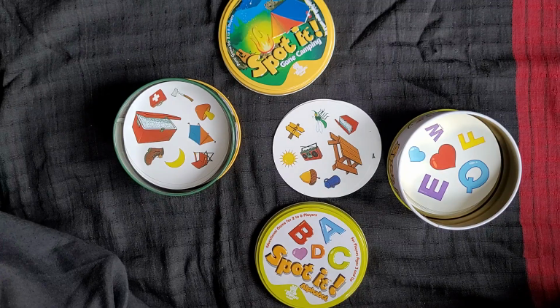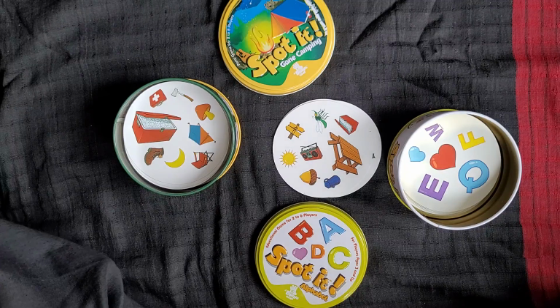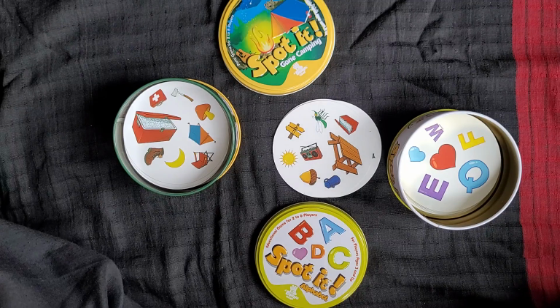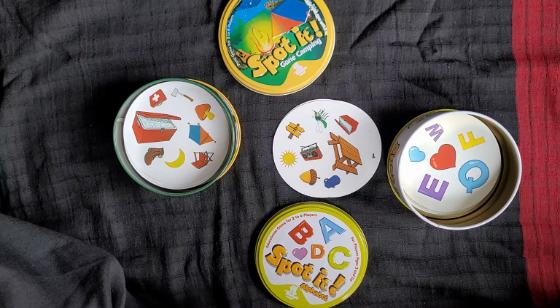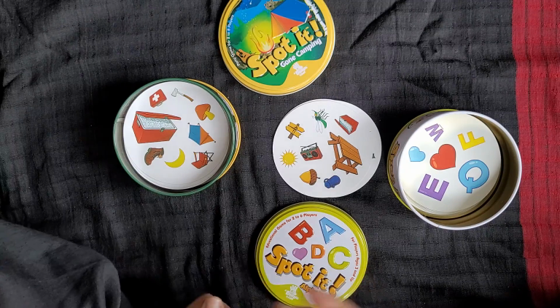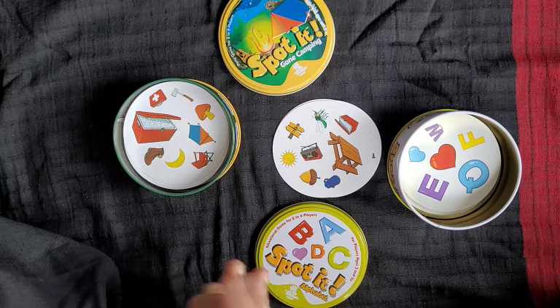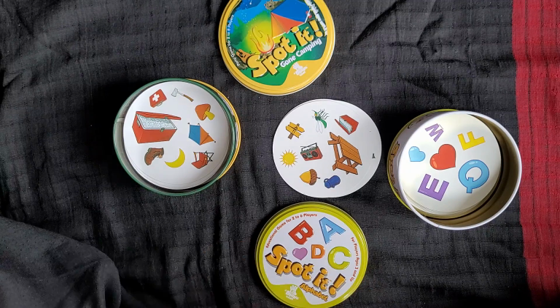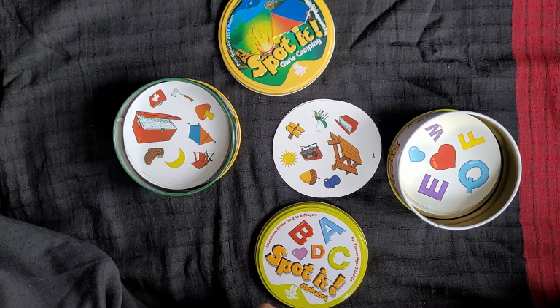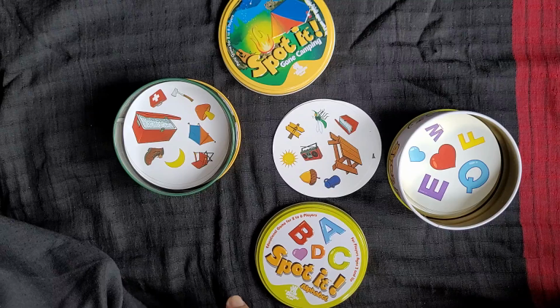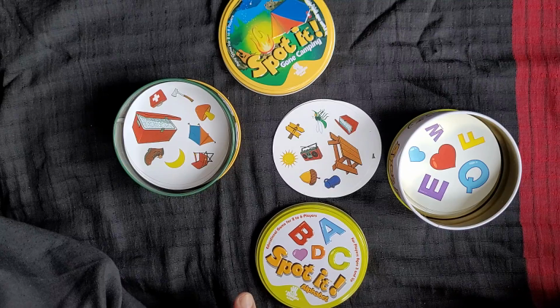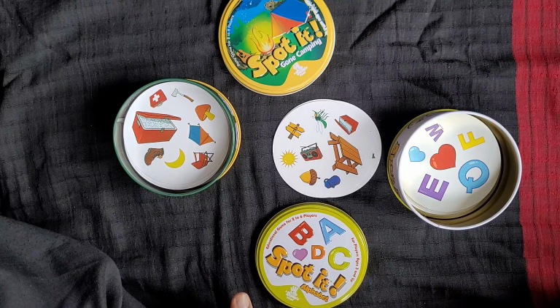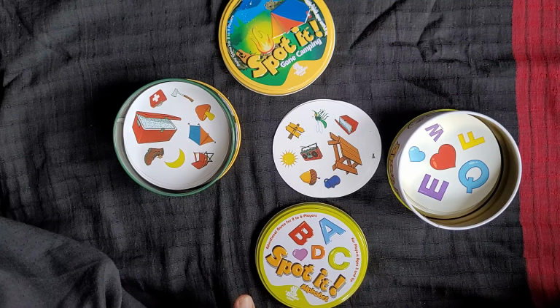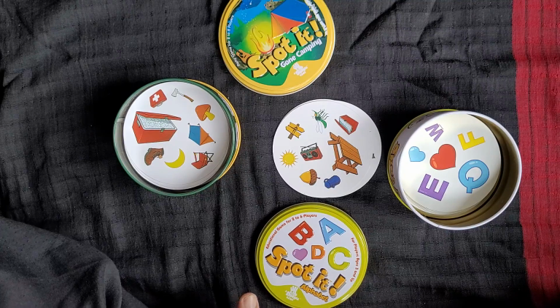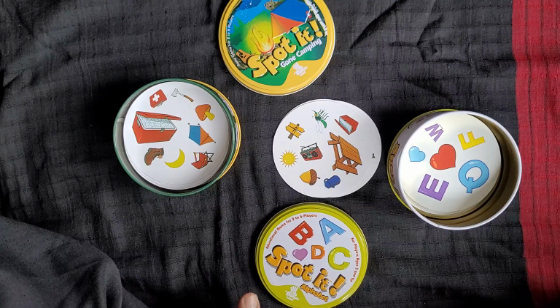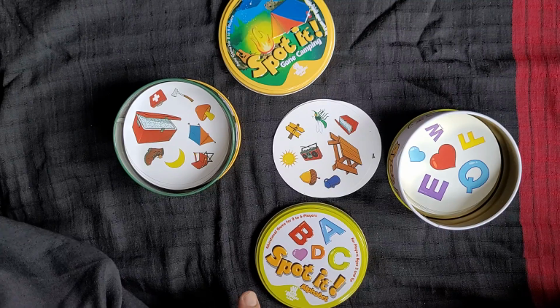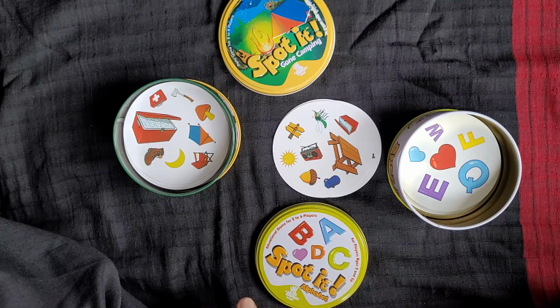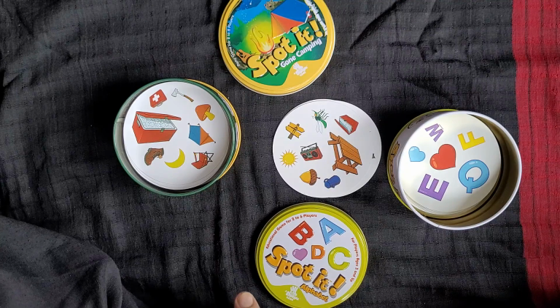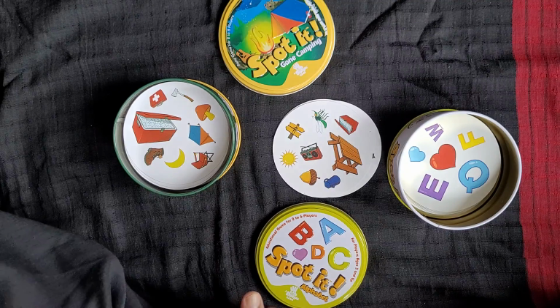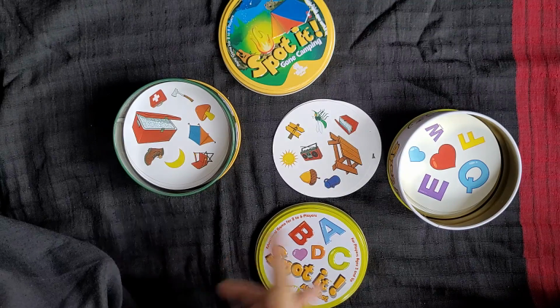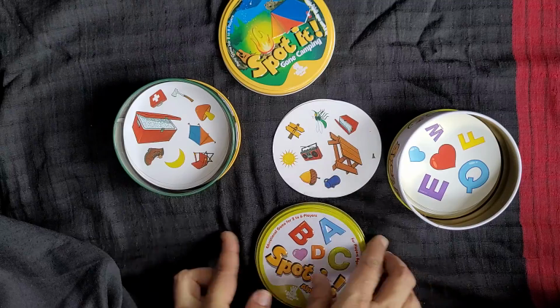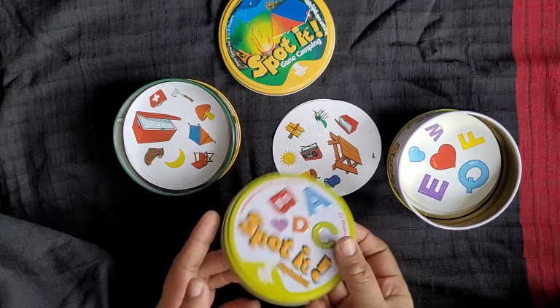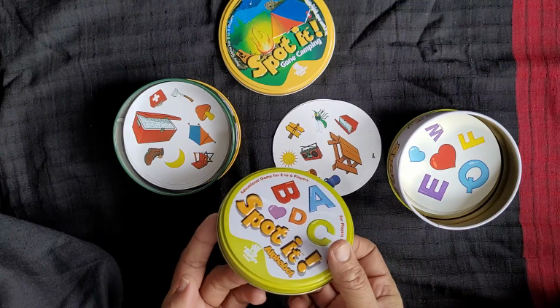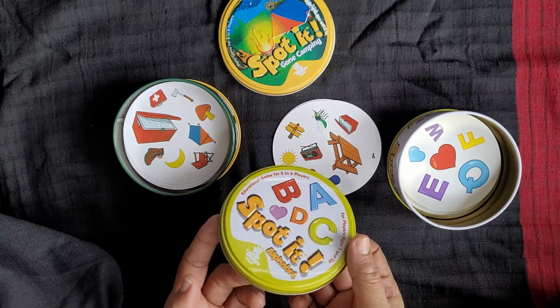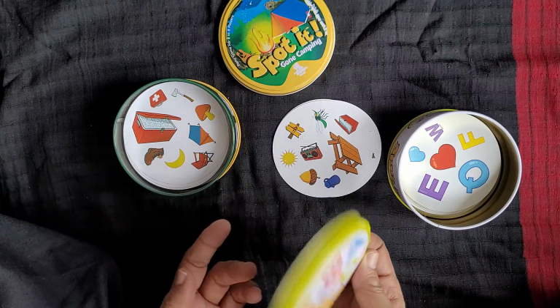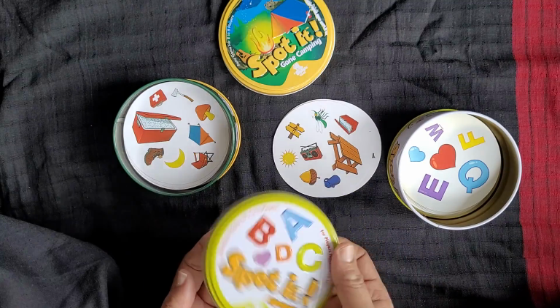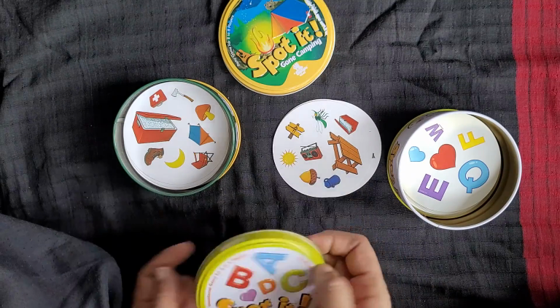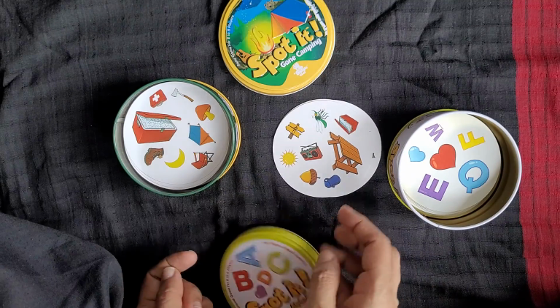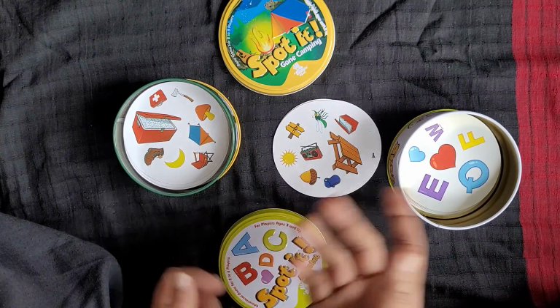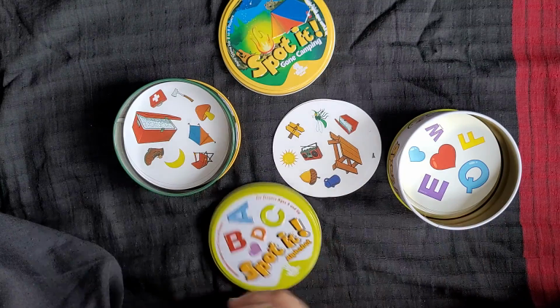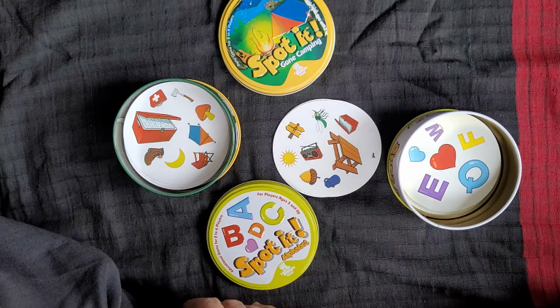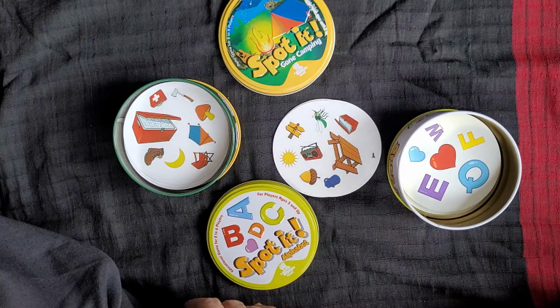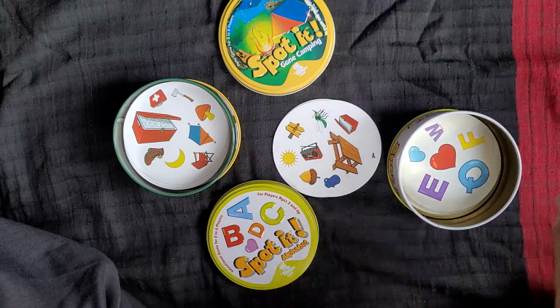SPOT IT is a toy which you need to be able to help you learn how to play games. That's the end of the video, but I just thought I have to share it with you all.